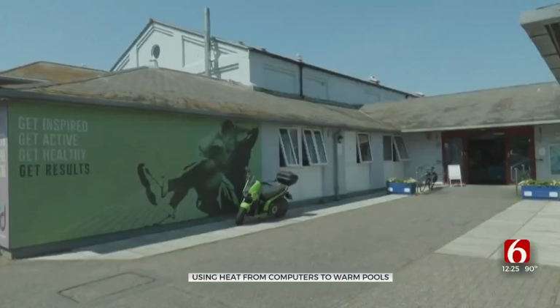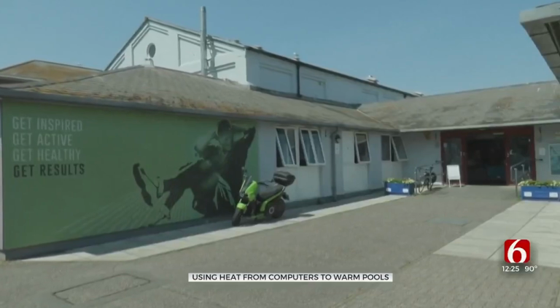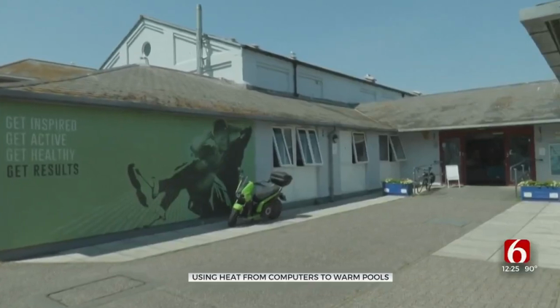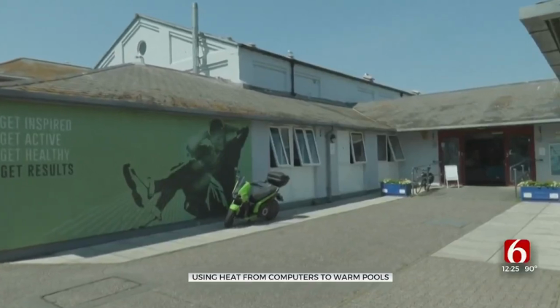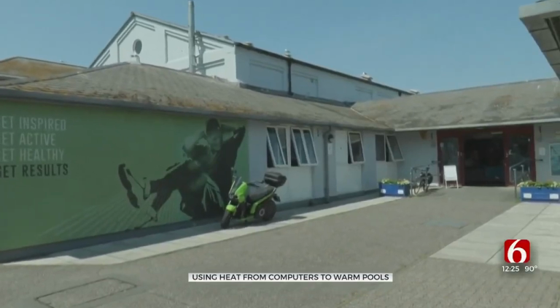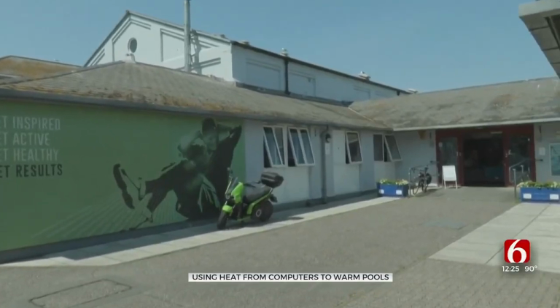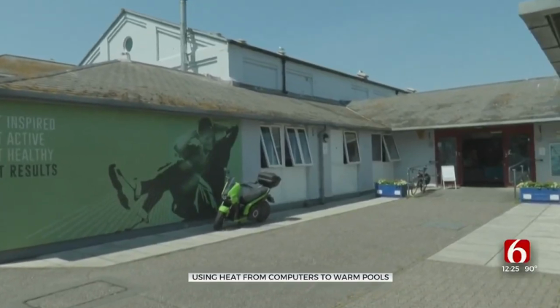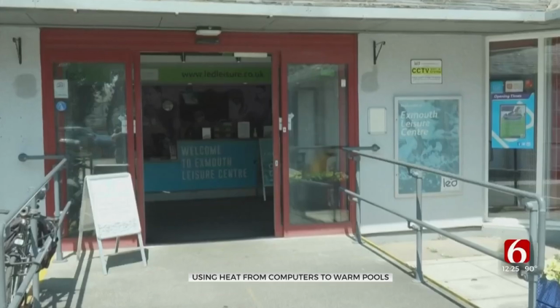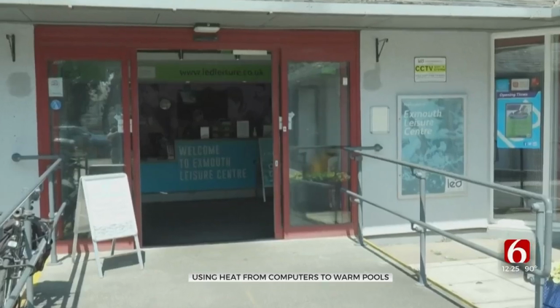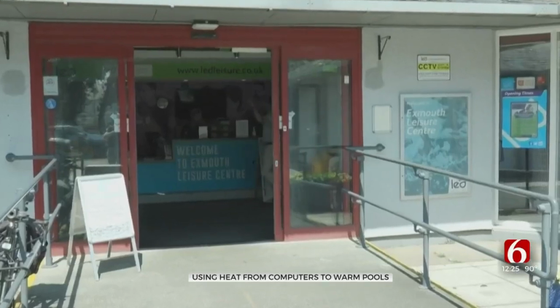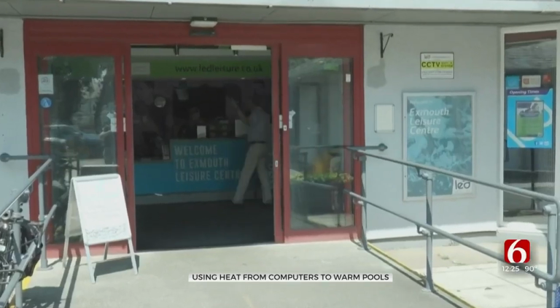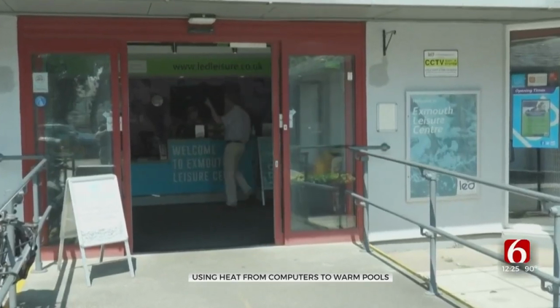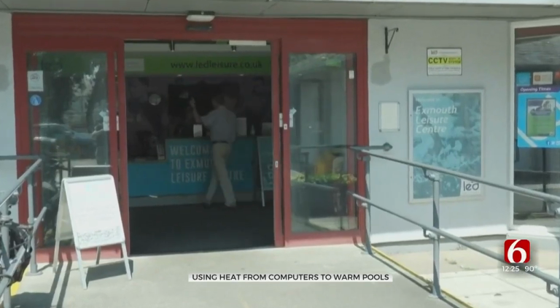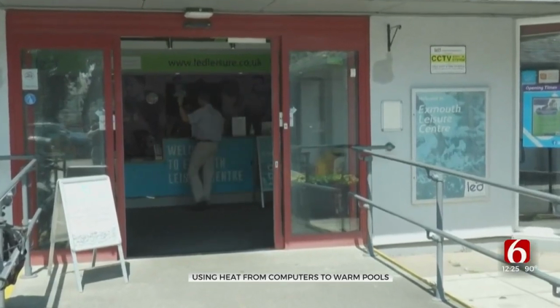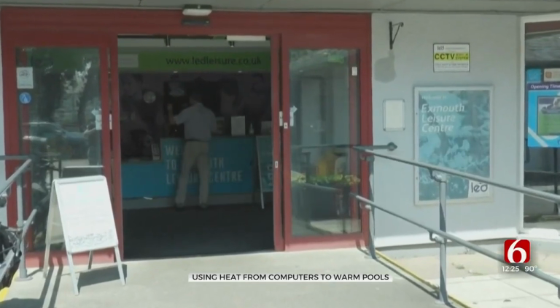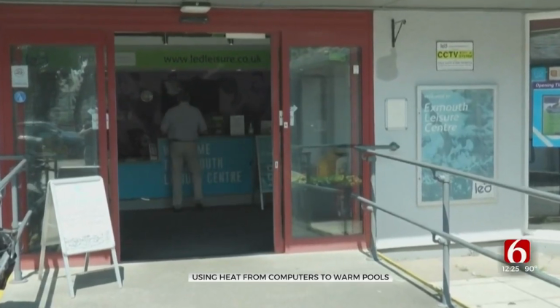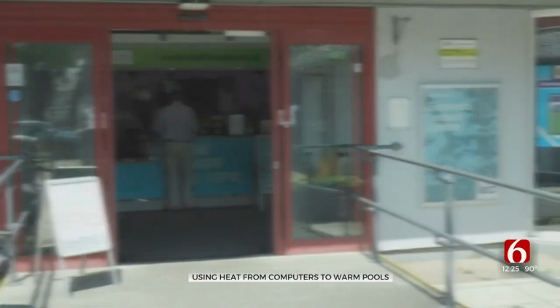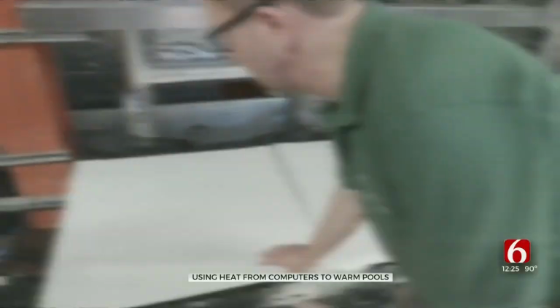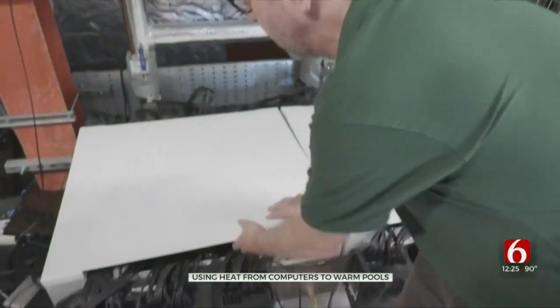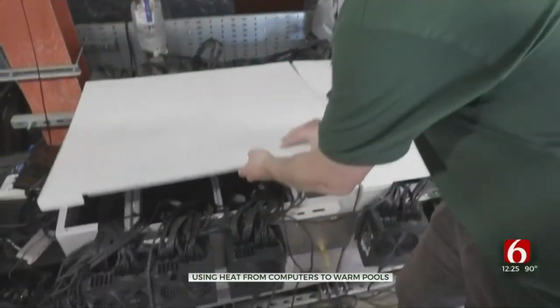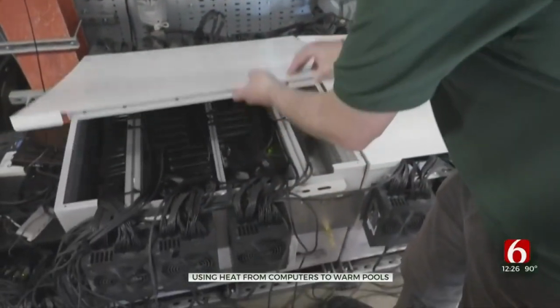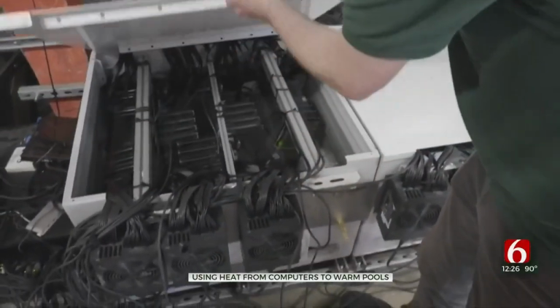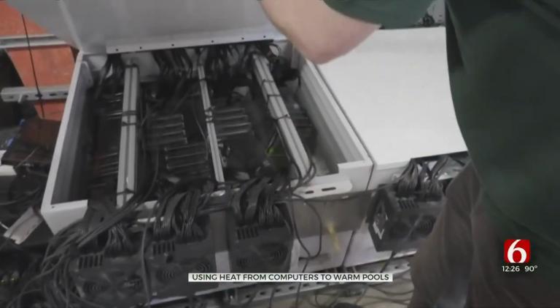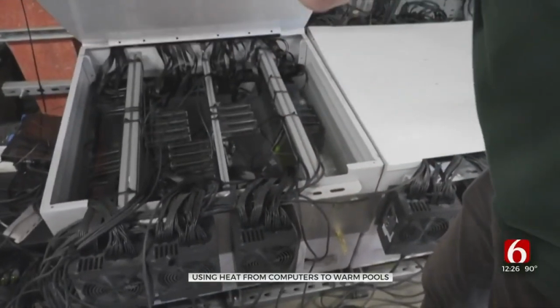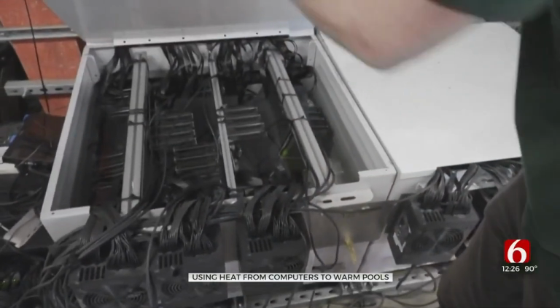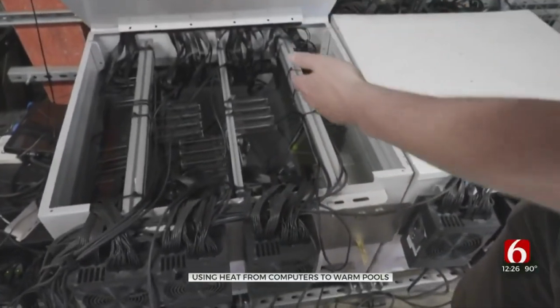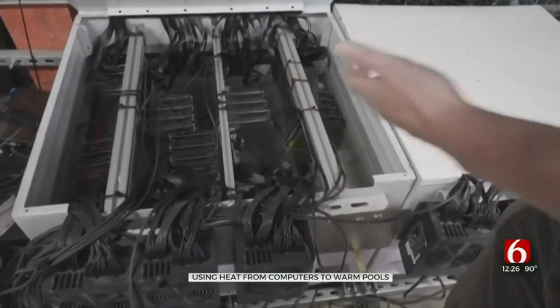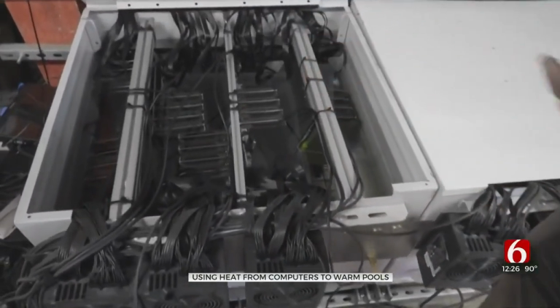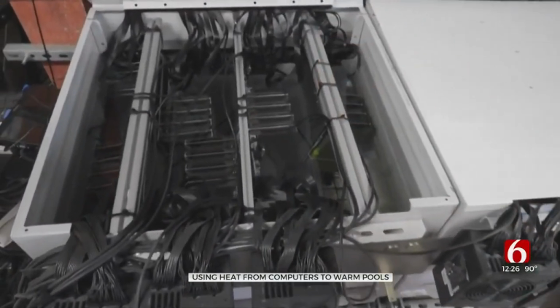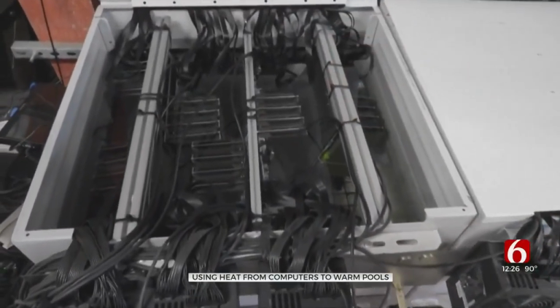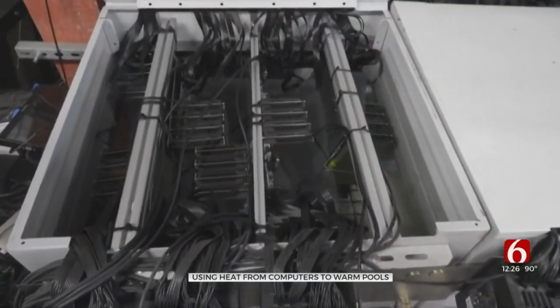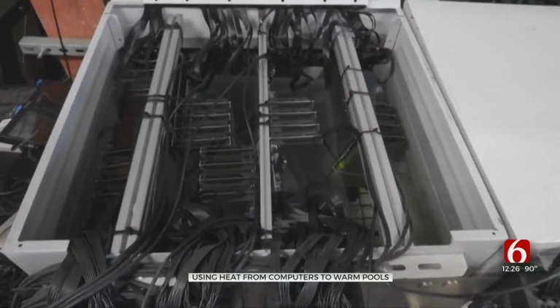So to save, this recreation center signed on to an innovative project with an unusual request: storing computers on site. That is computers in oil.